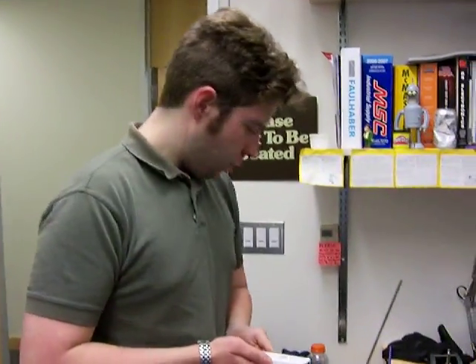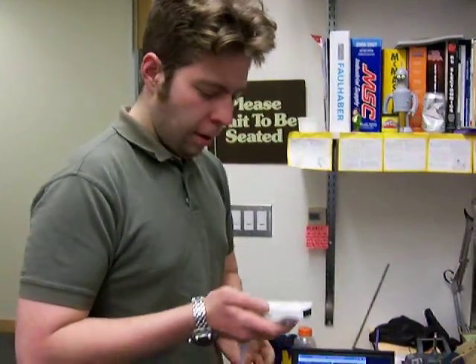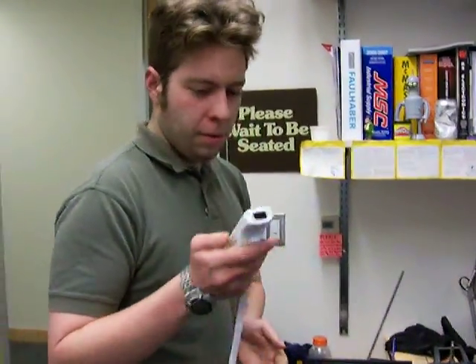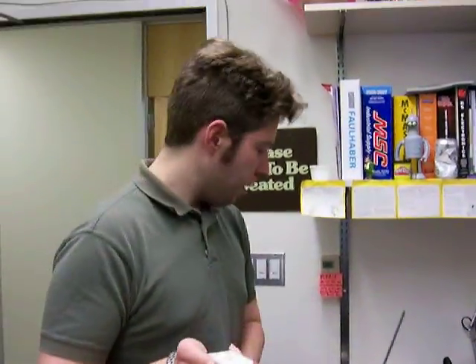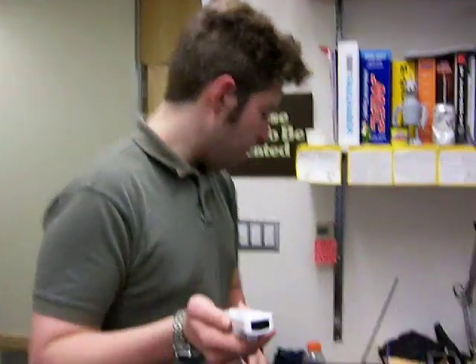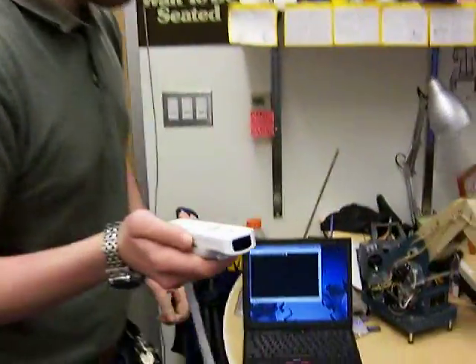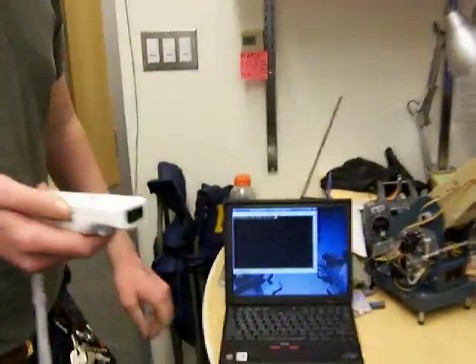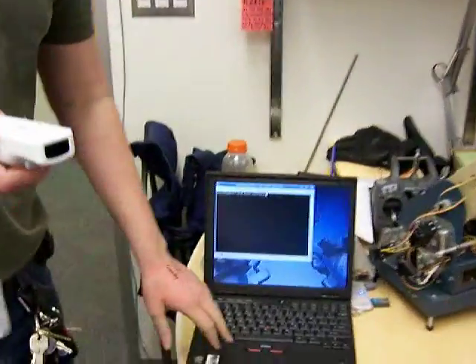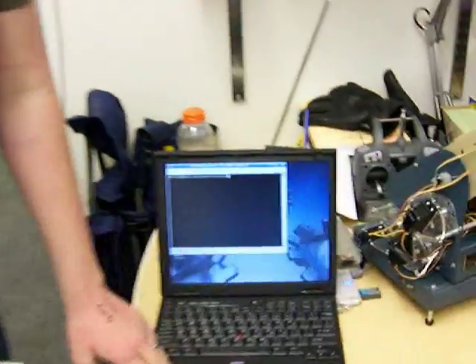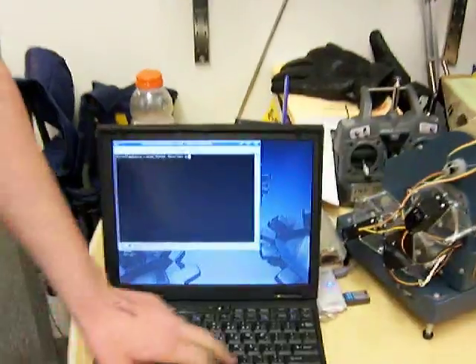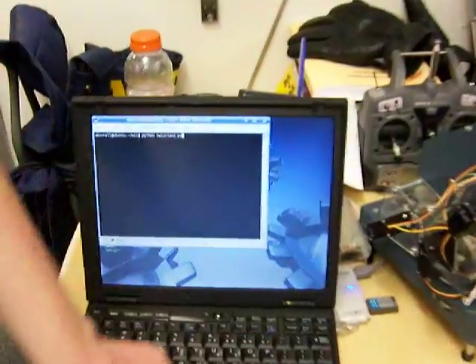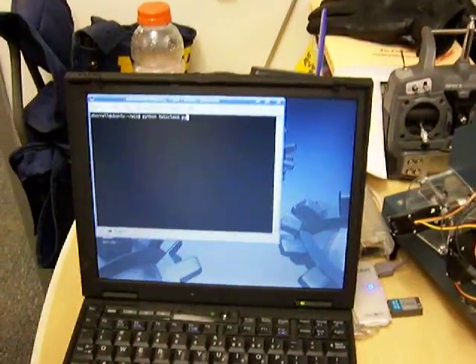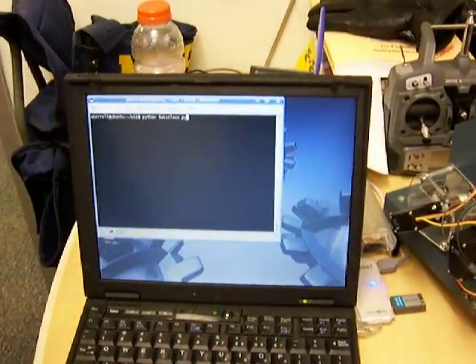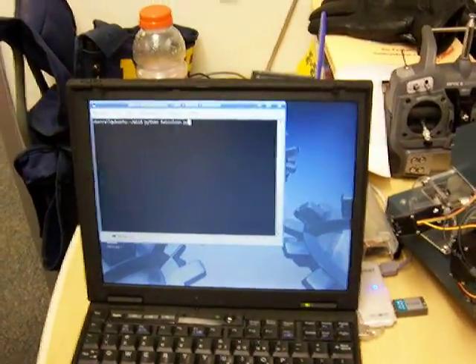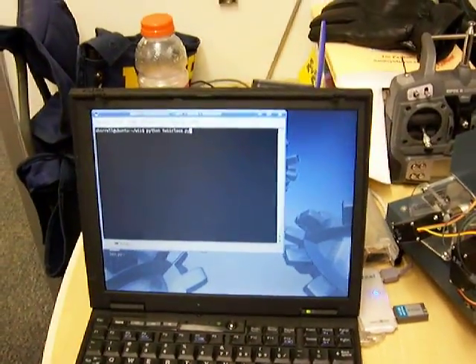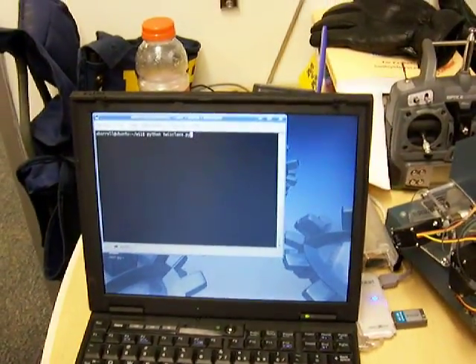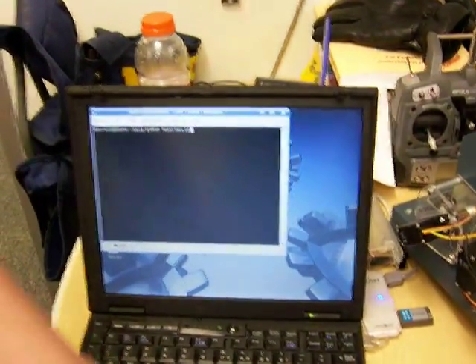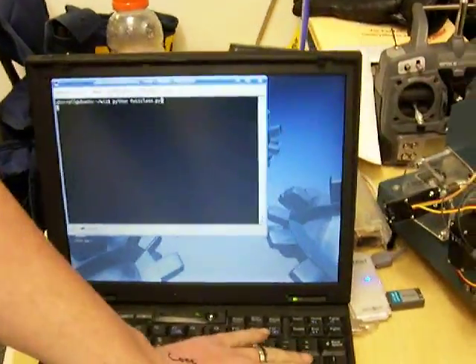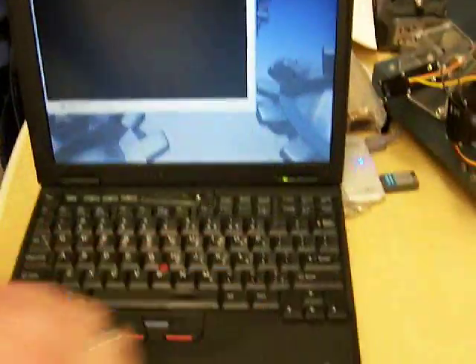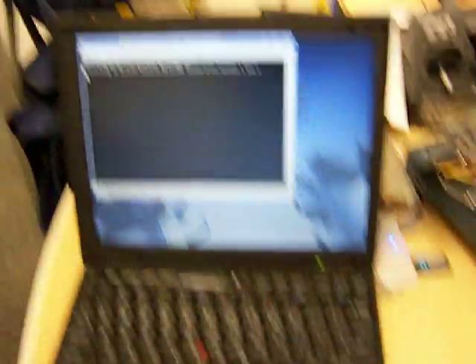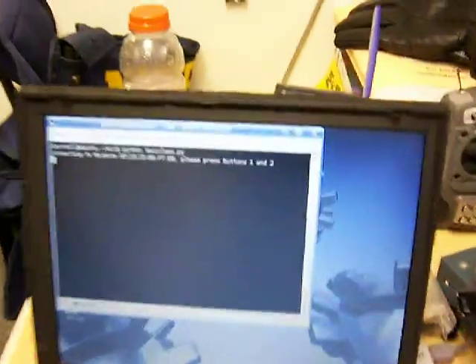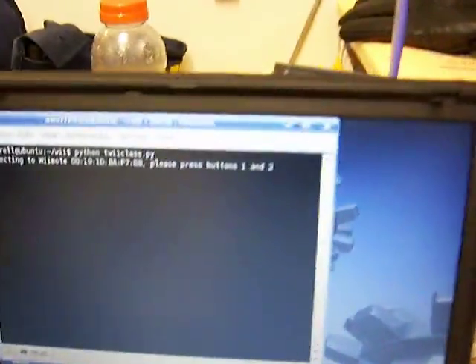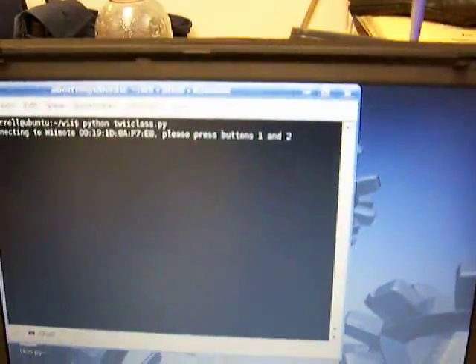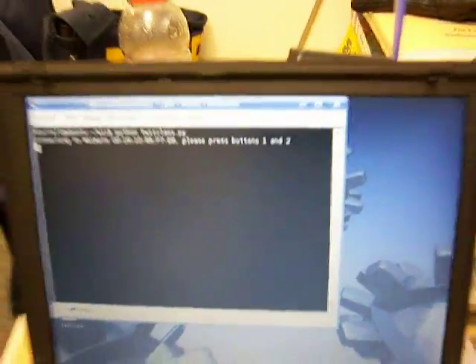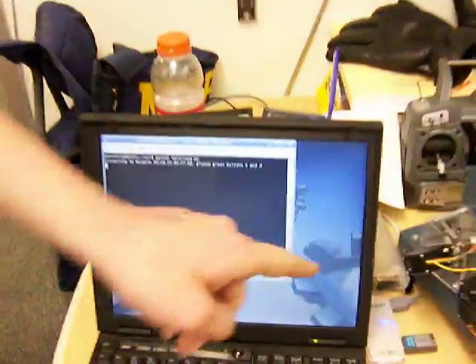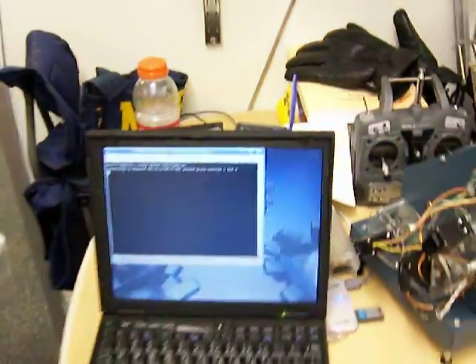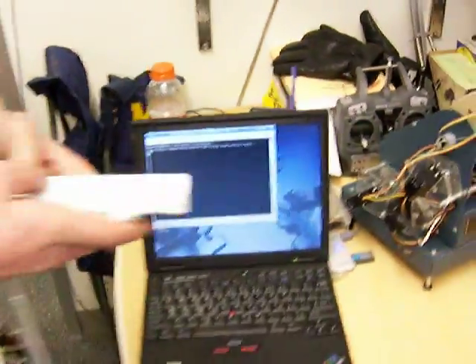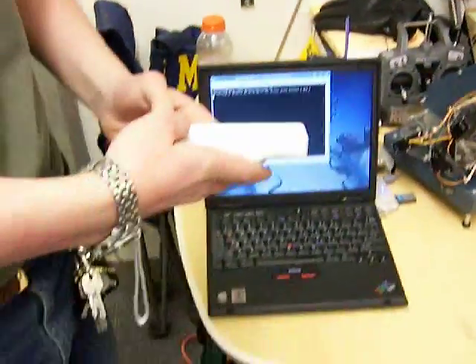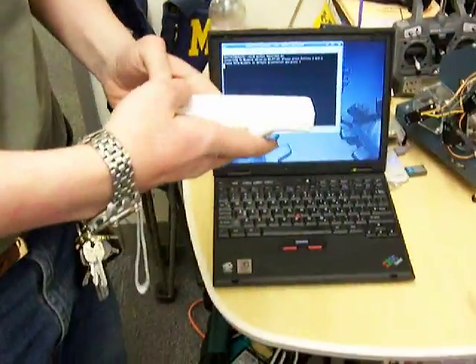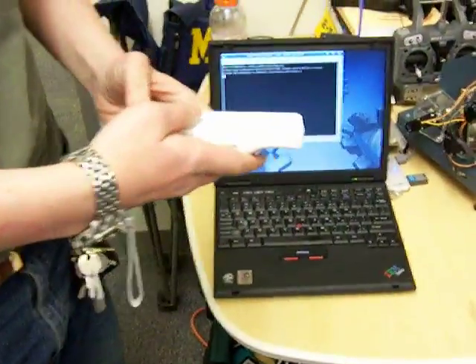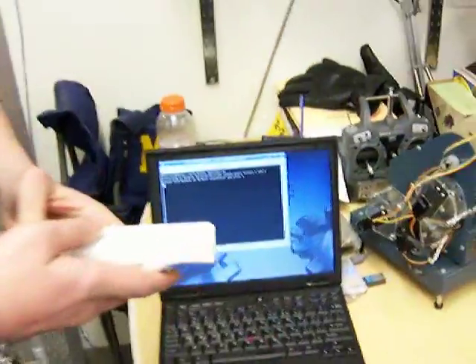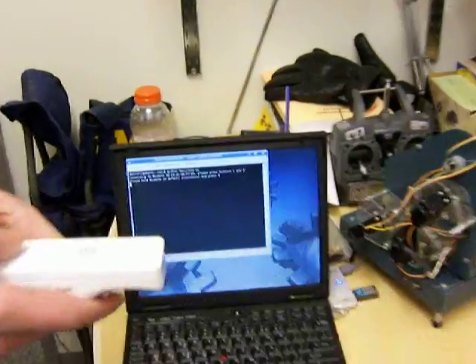We have a standard Wiimote, a laptop running Linux, and Dan's Python code has started up. It's waiting for the Wiimote over the Bluetooth link. We can sync the Wiimote with it — now they're connected.